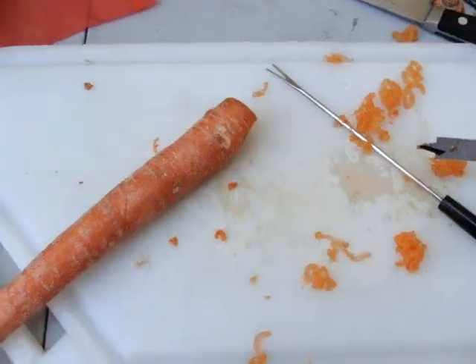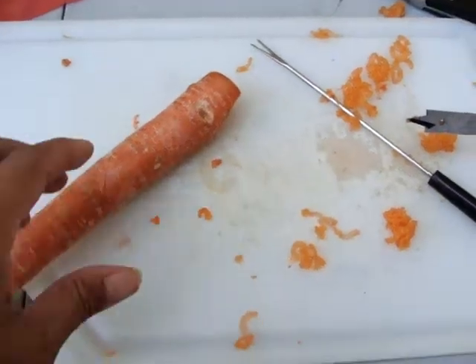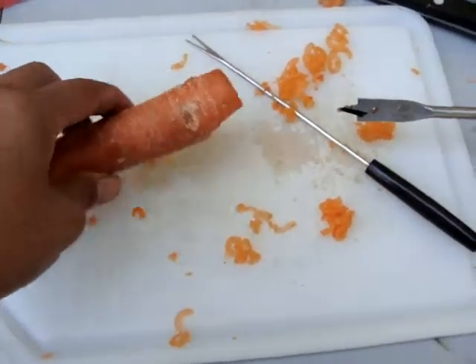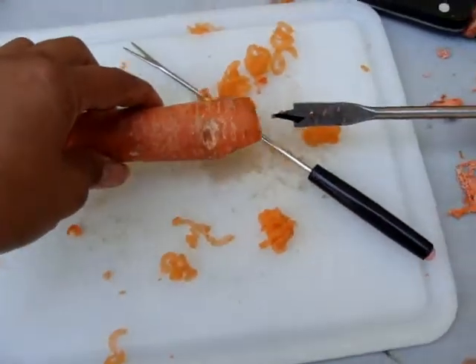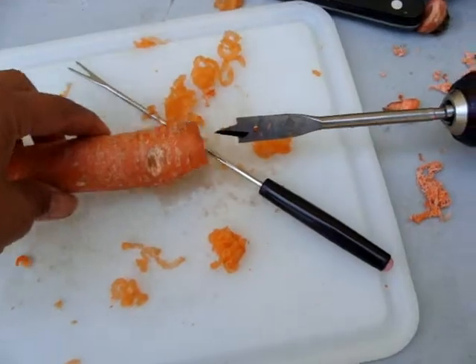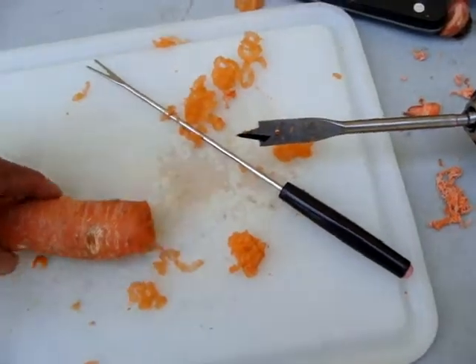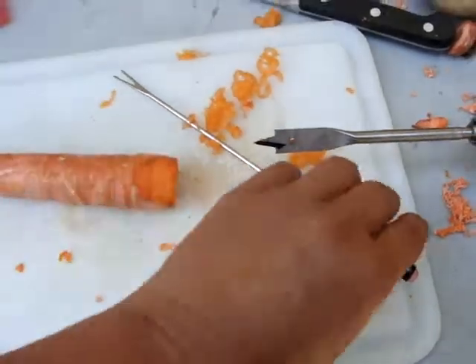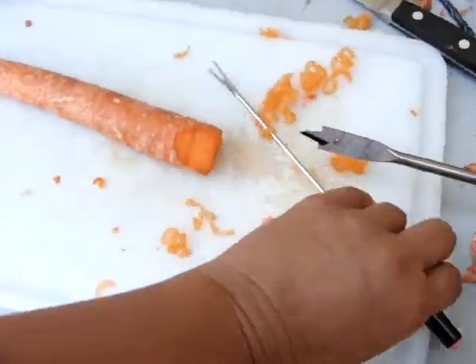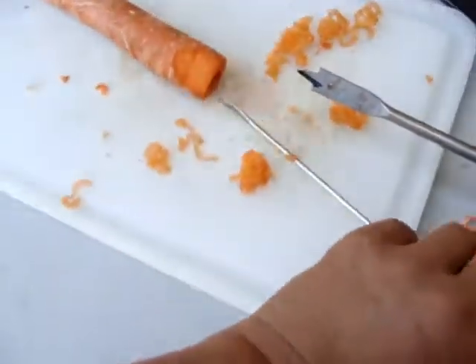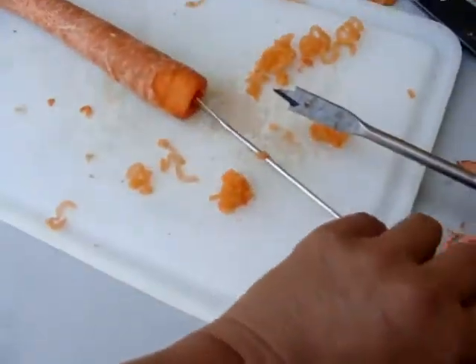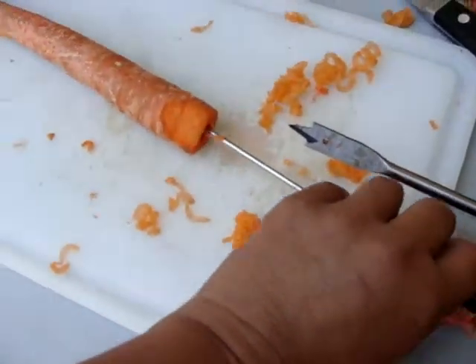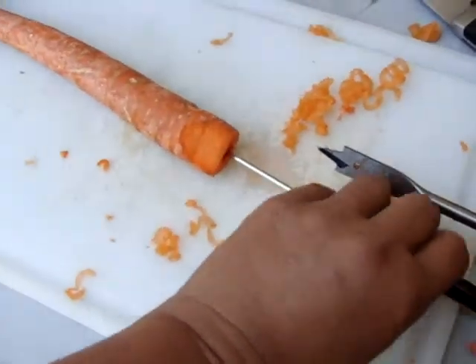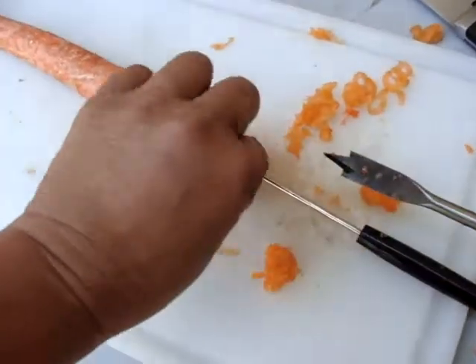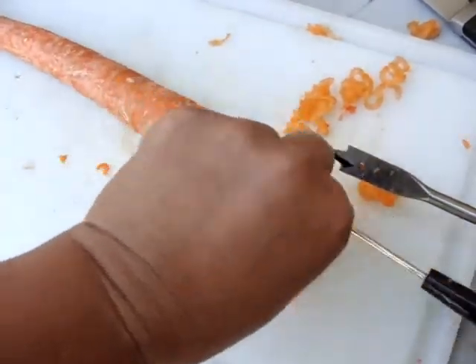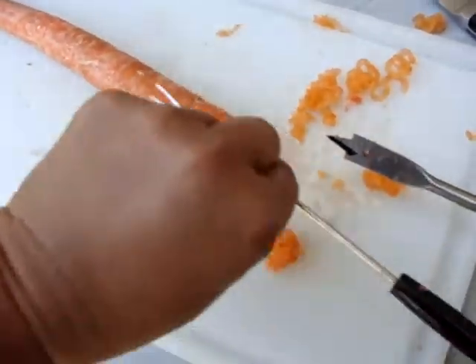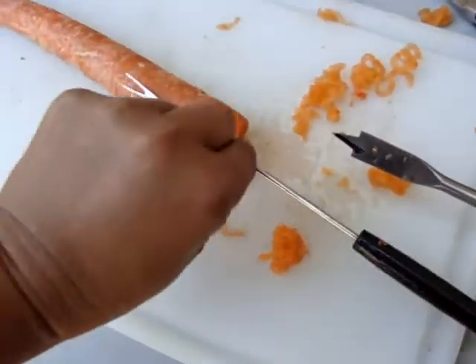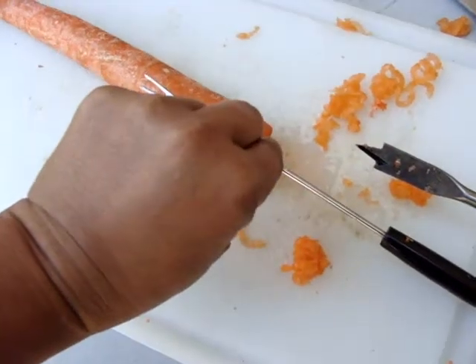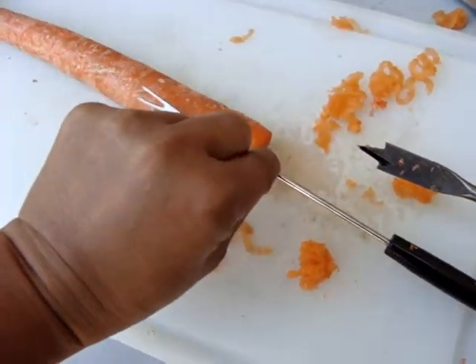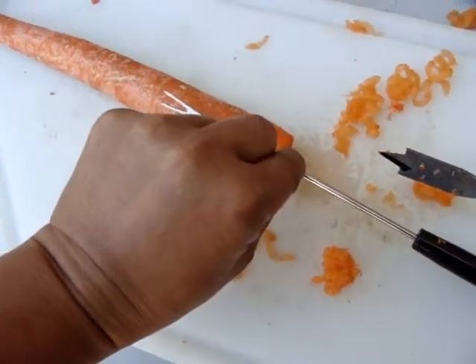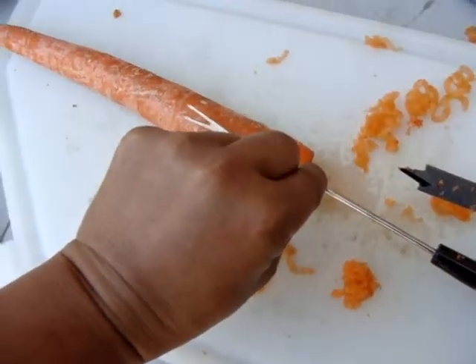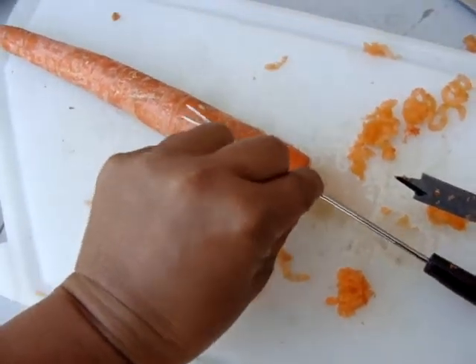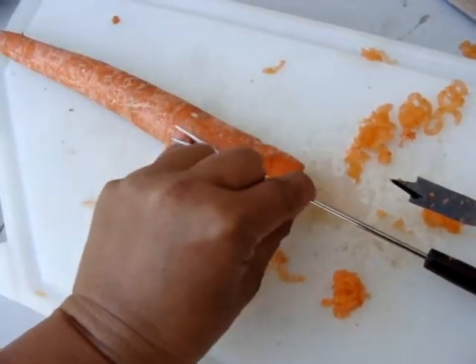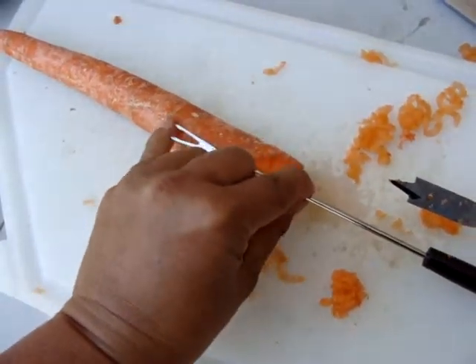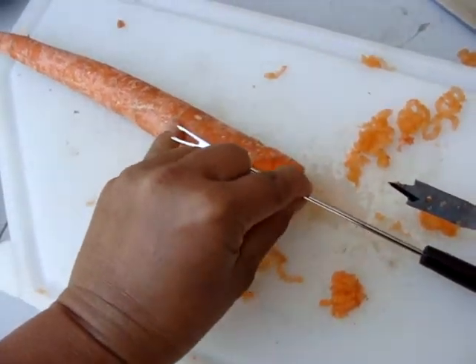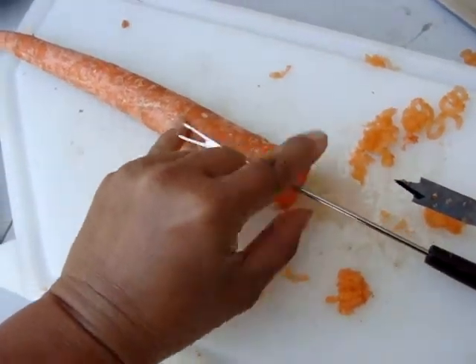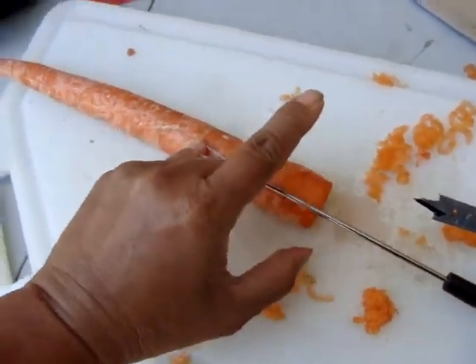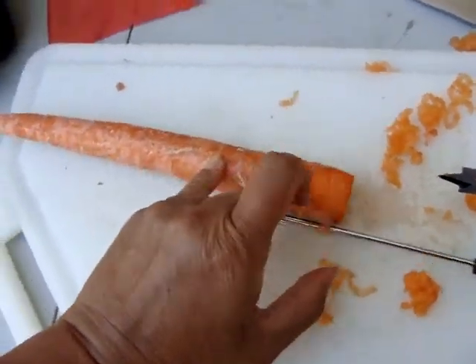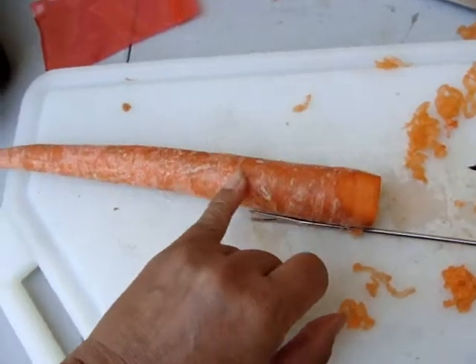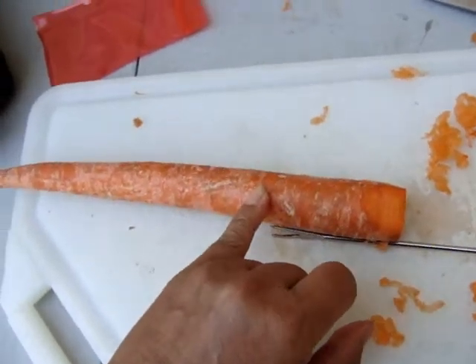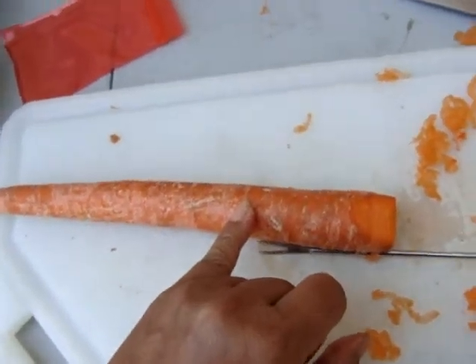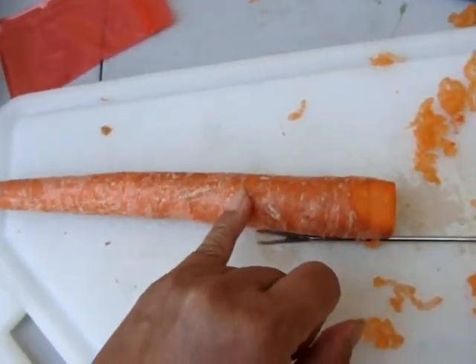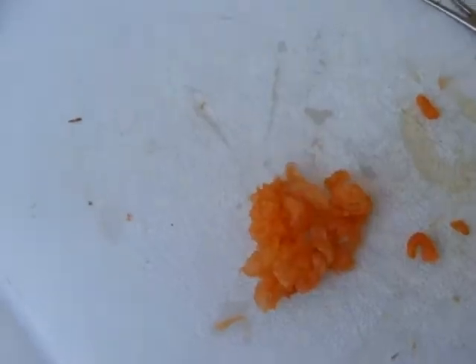Now I'll do even more. If you're wondering how long it is, how deep the hole is — it's this deep. Not very far at all. It only goes up to about here, about a quarter of the way down the carrot.